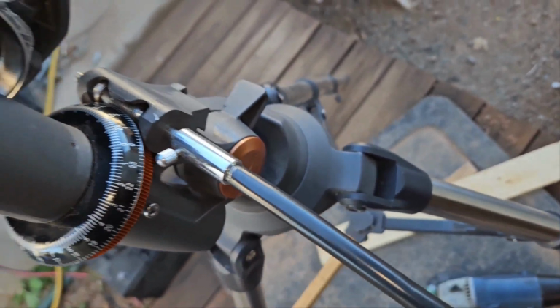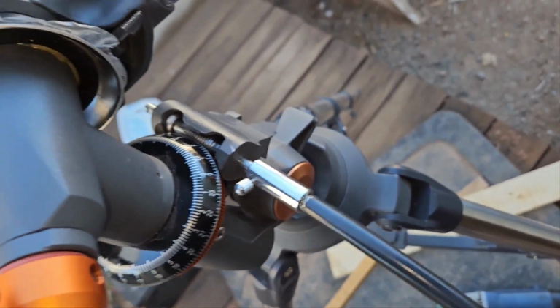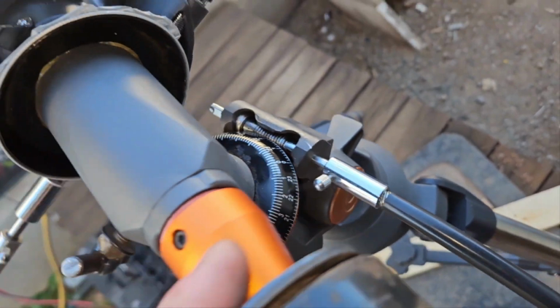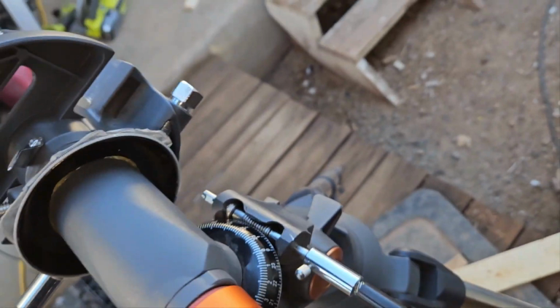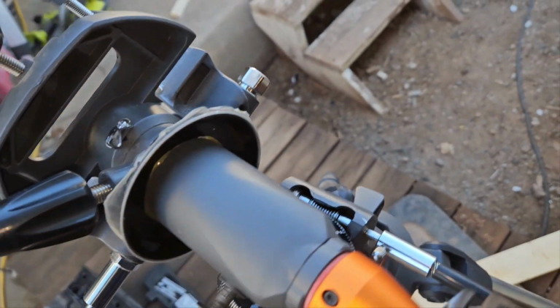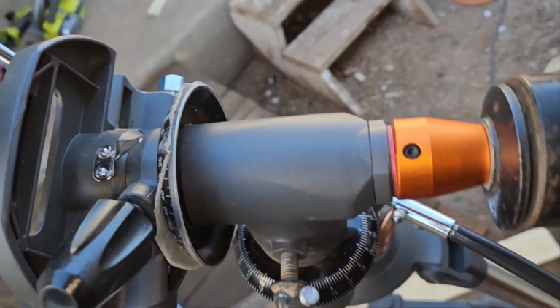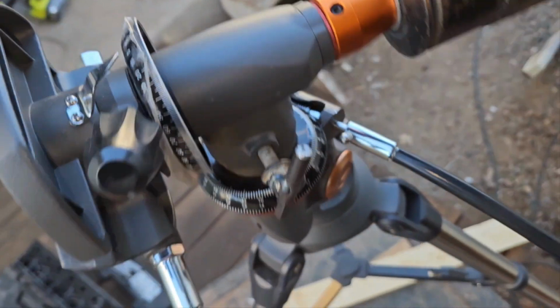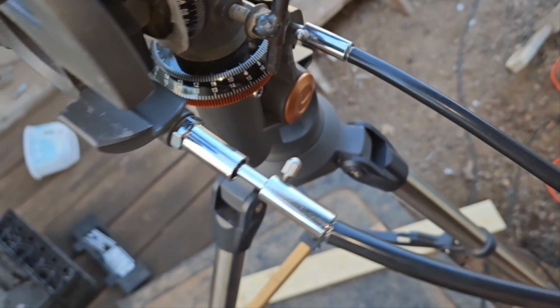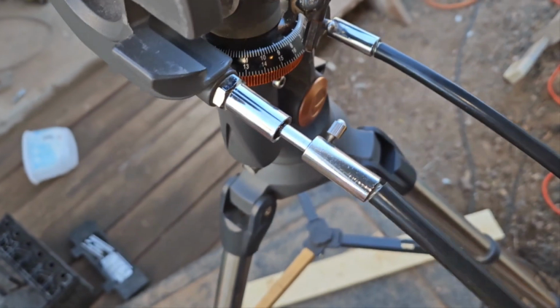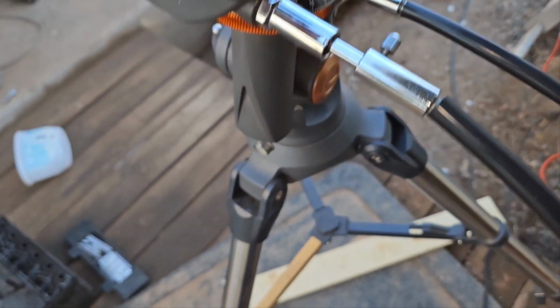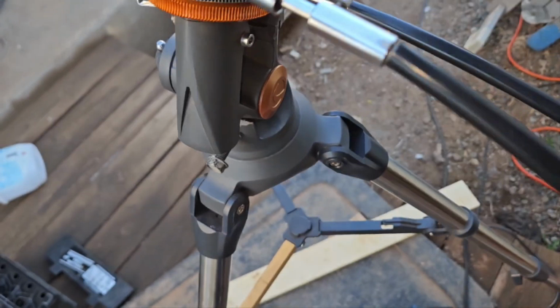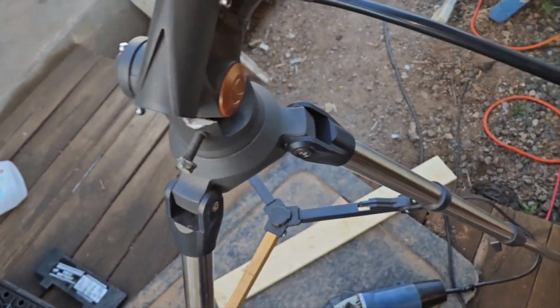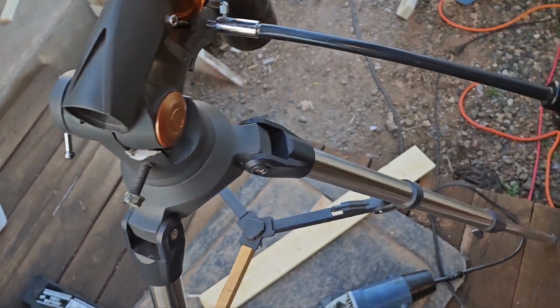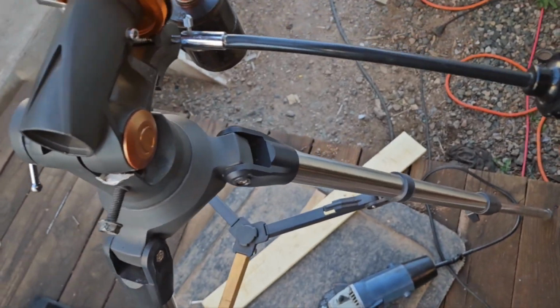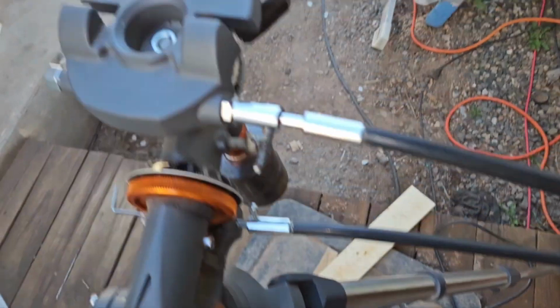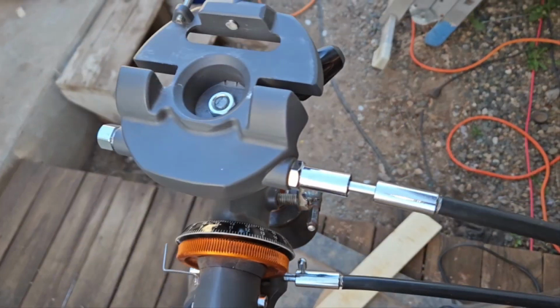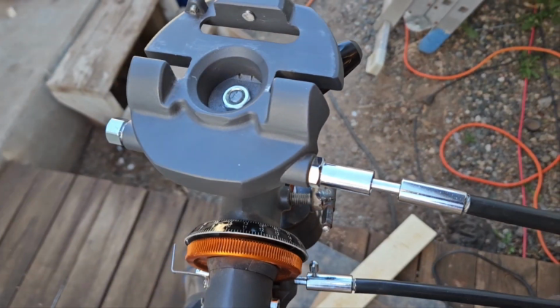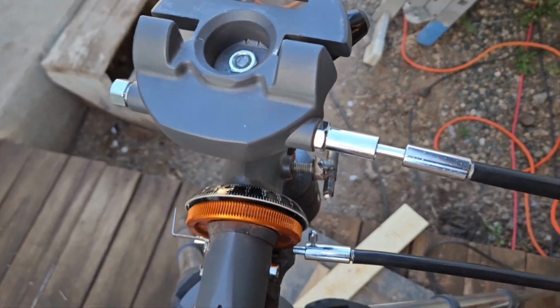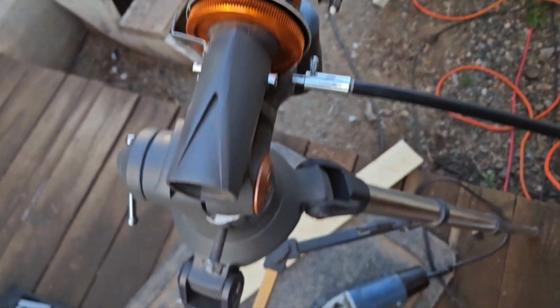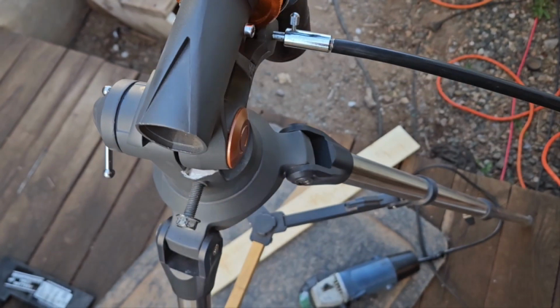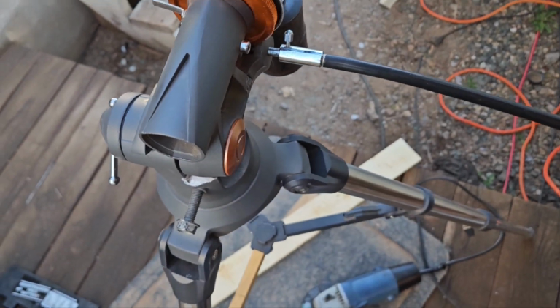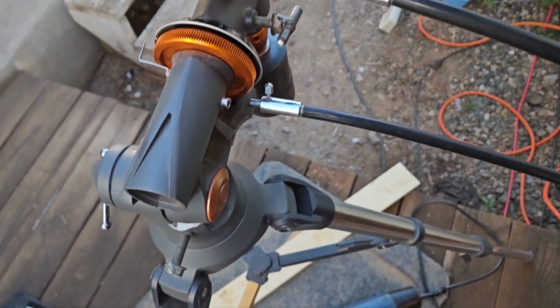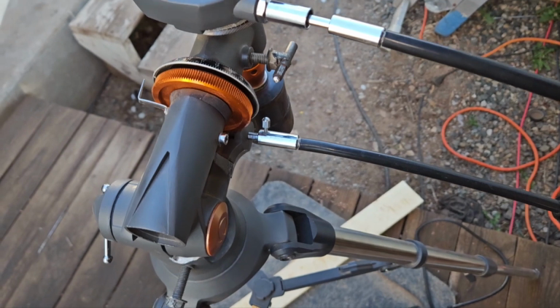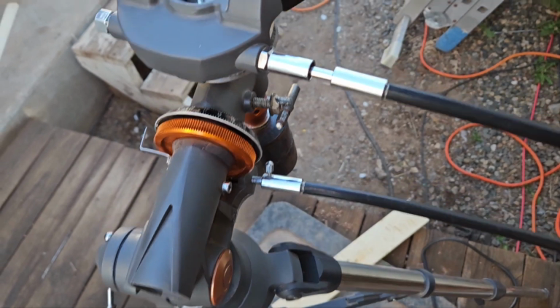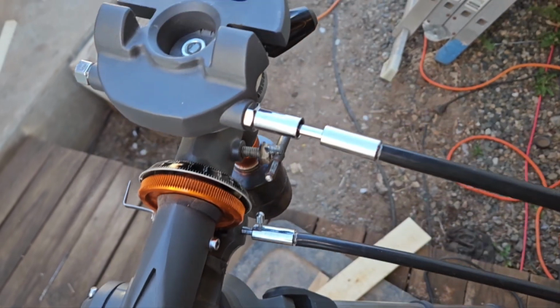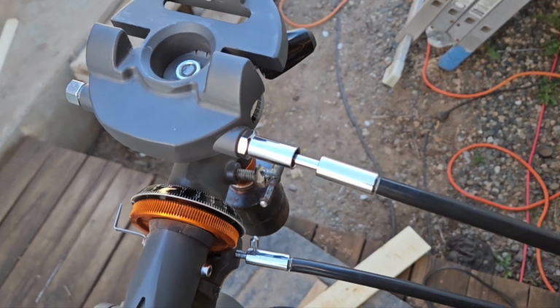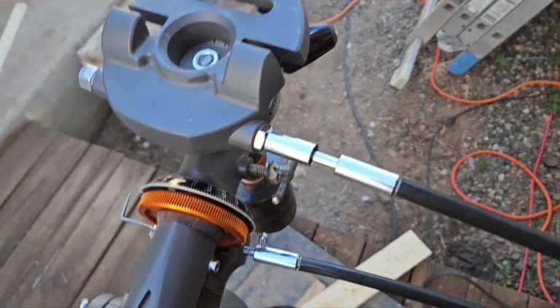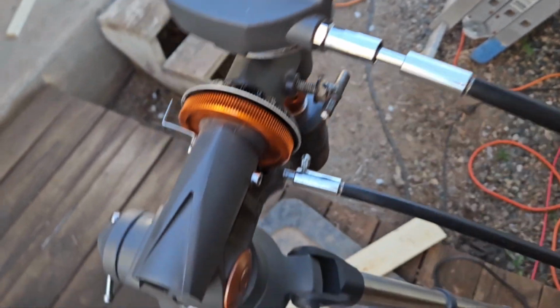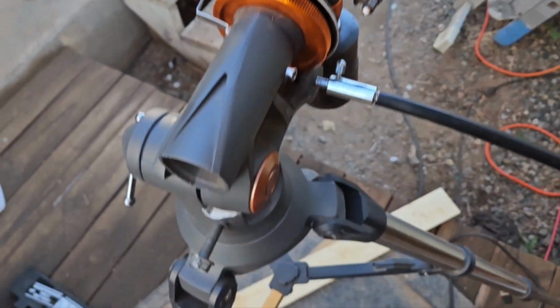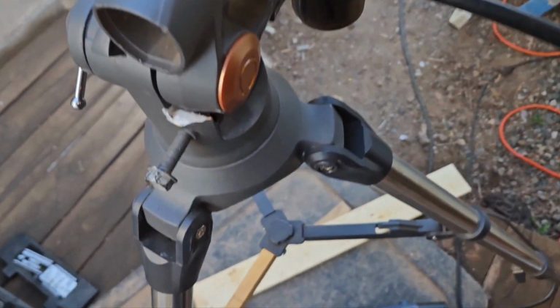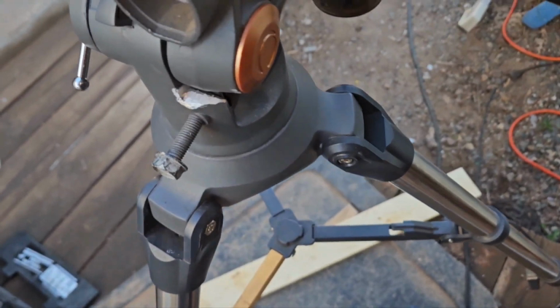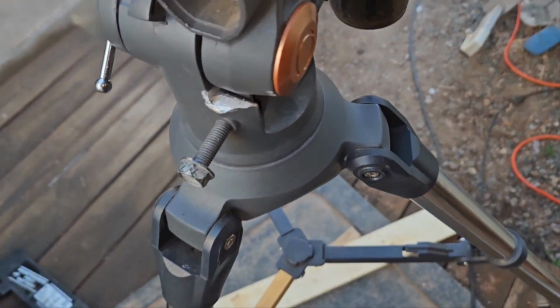I'm using a telescope that was on a go-to mount, and when you have it like this the telescope is not in the right position for the focuser, so I decided to make this adapter.